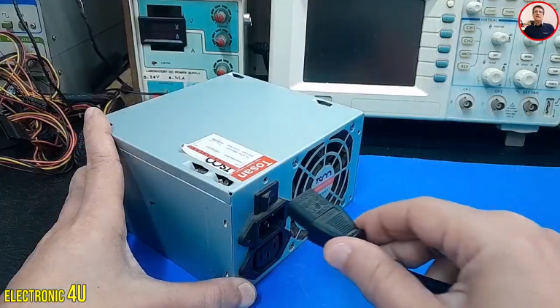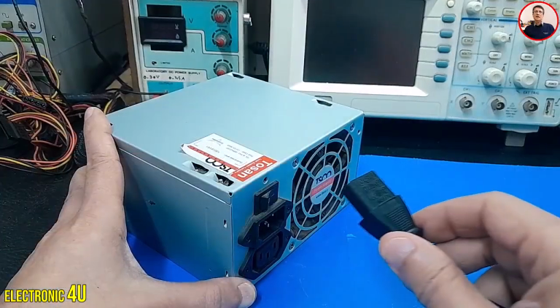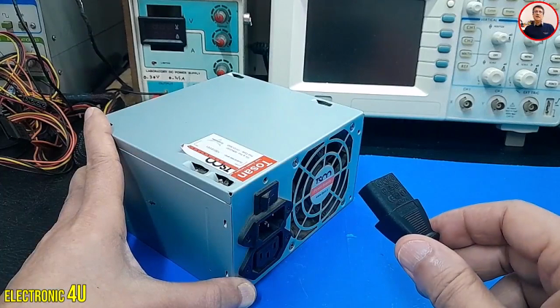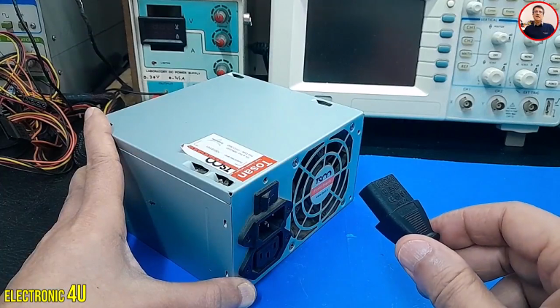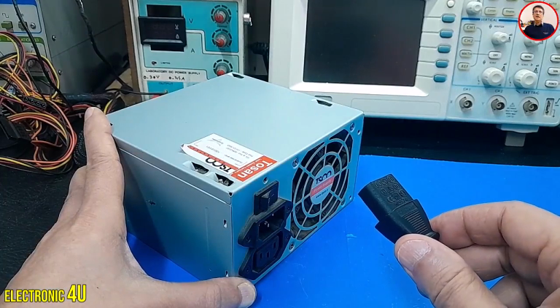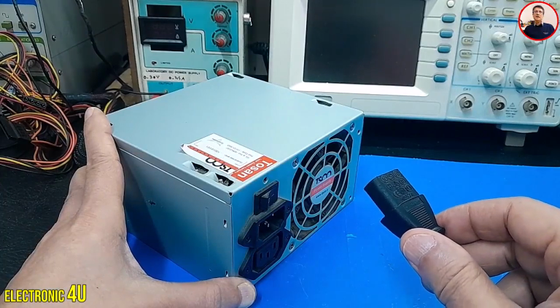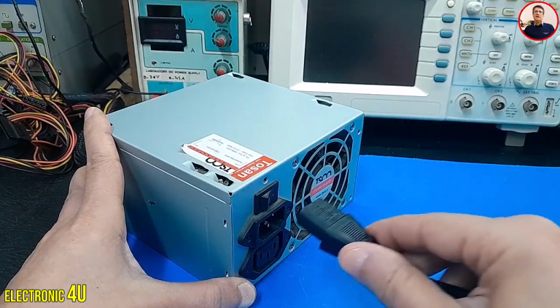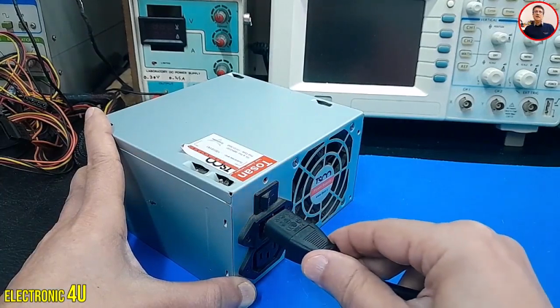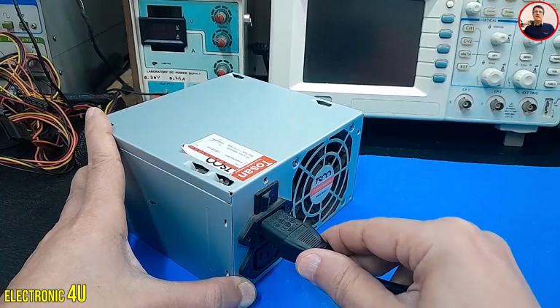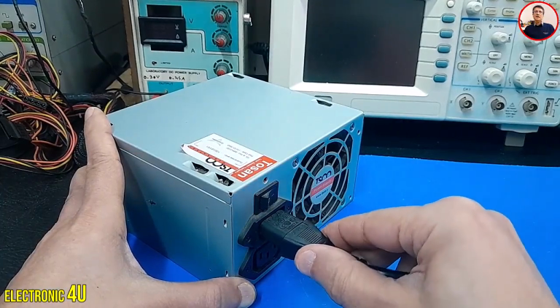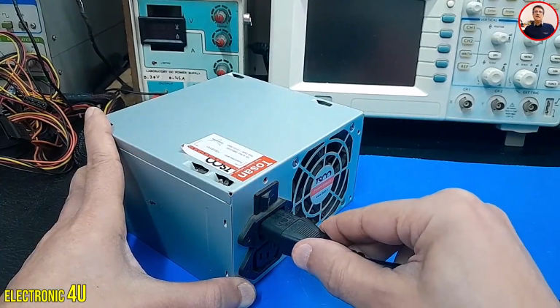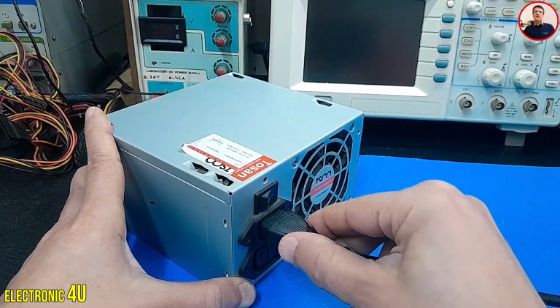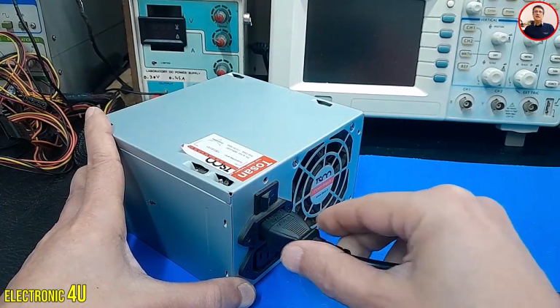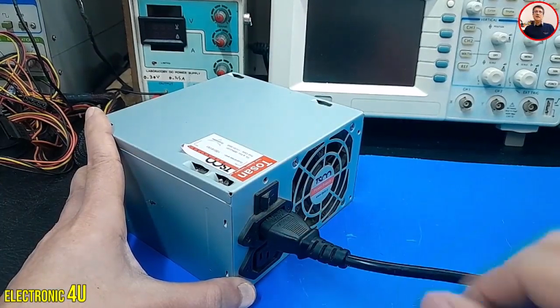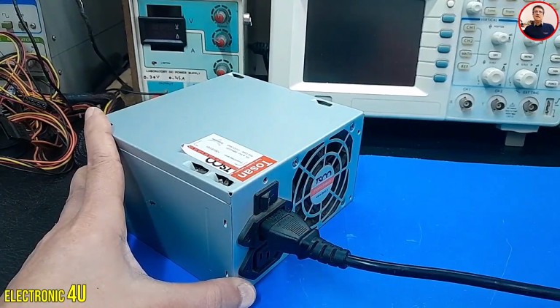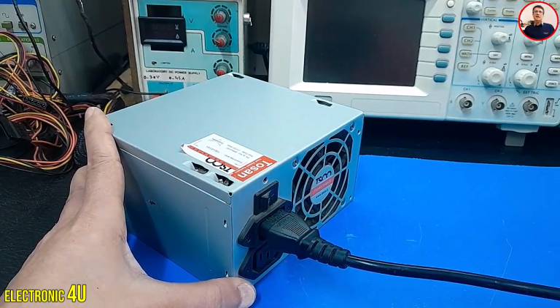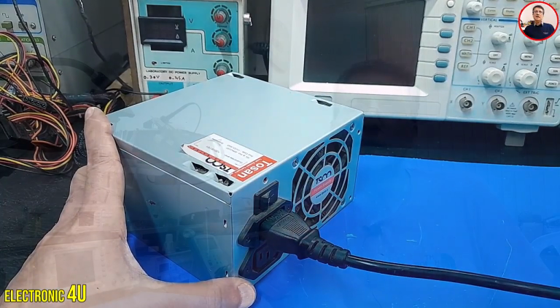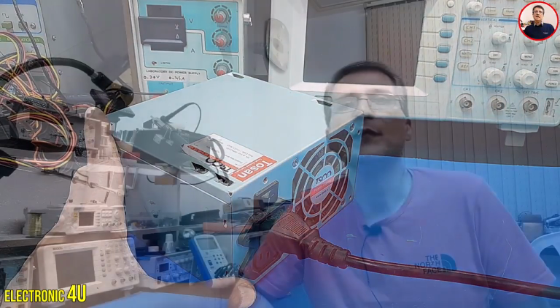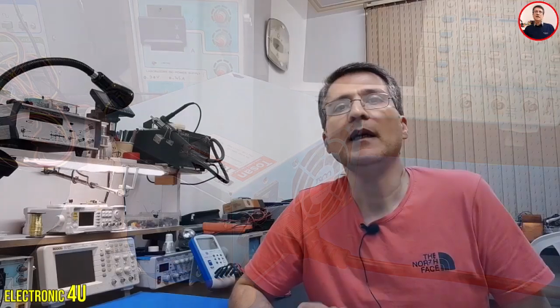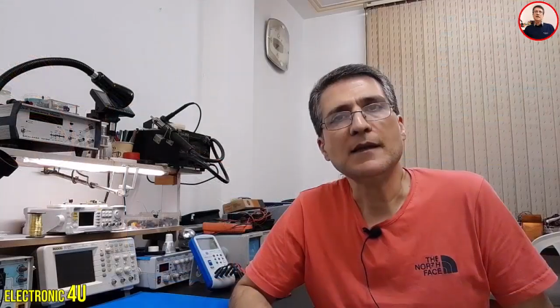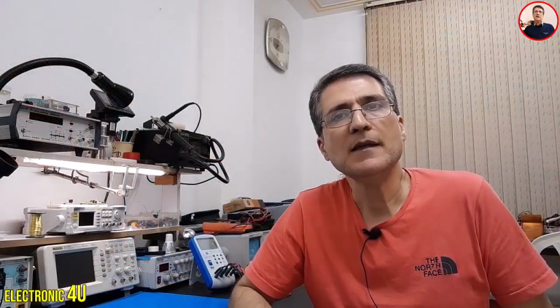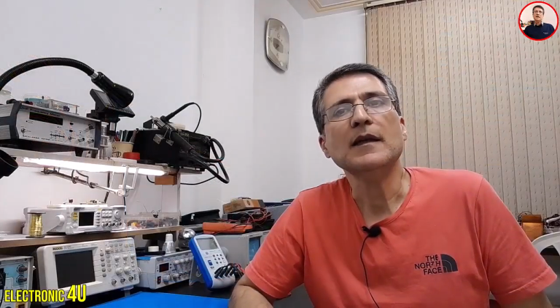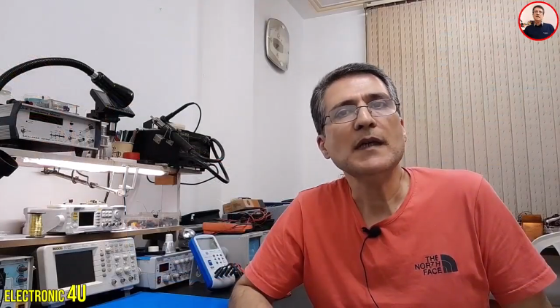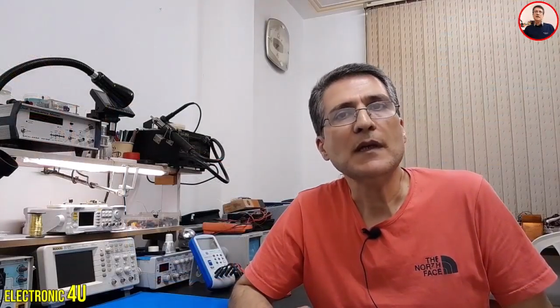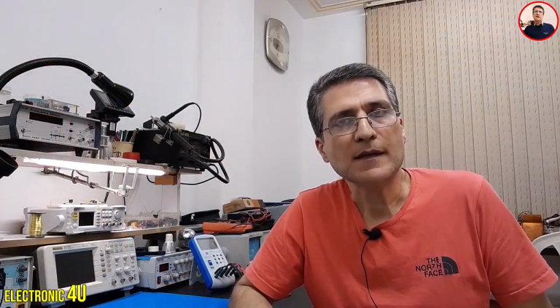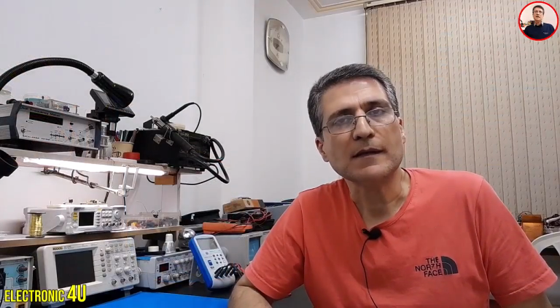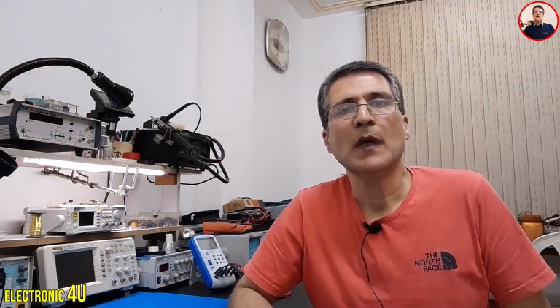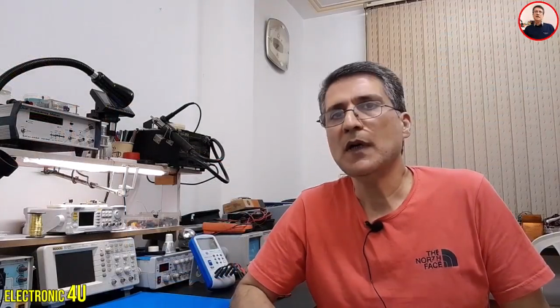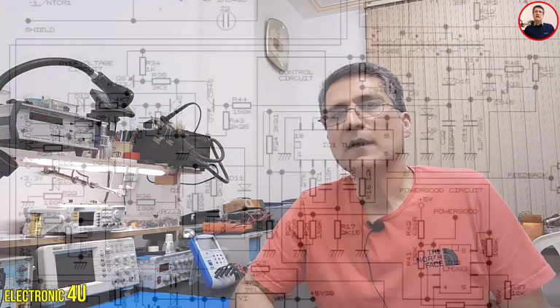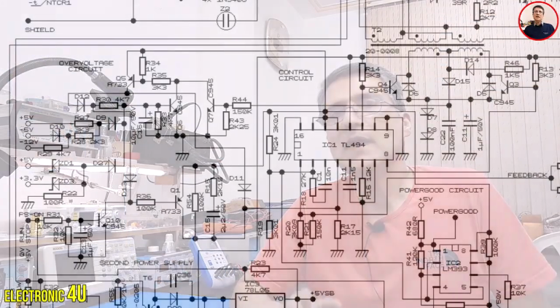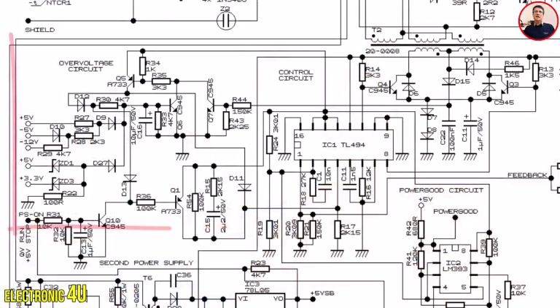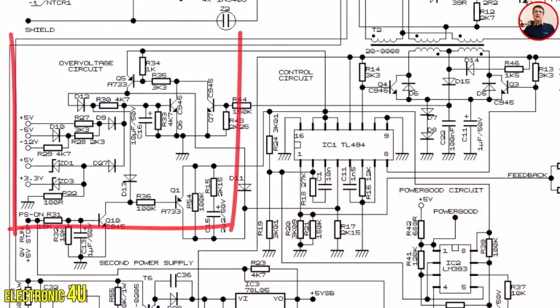In that case, you need to disconnect the device from mains electricity and reconnect it. The device will then restart. But why does this happen?